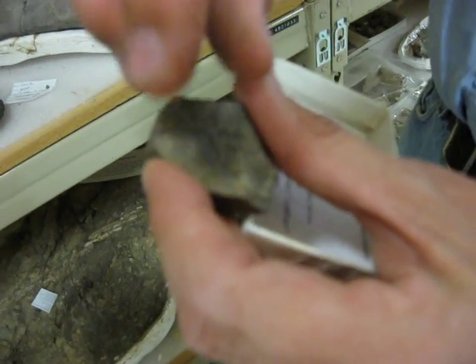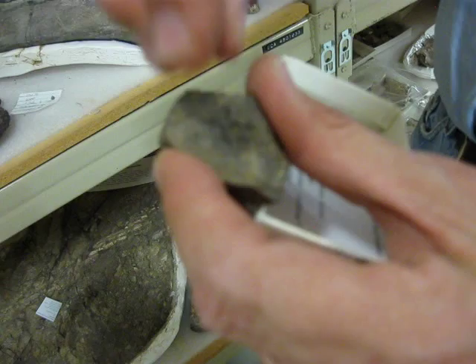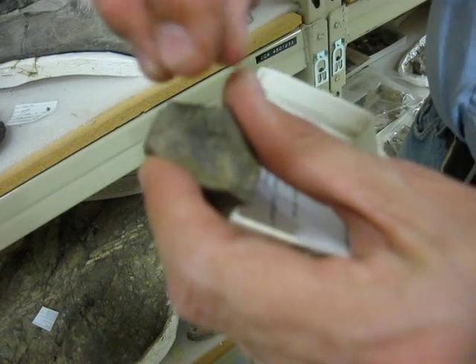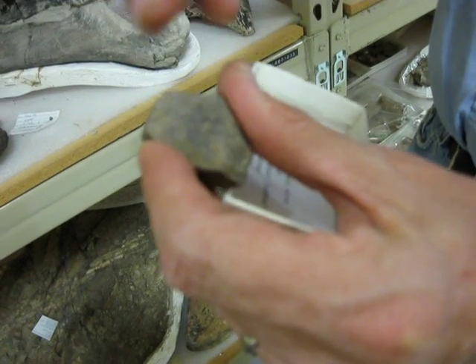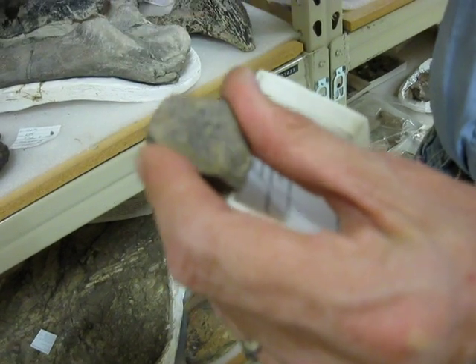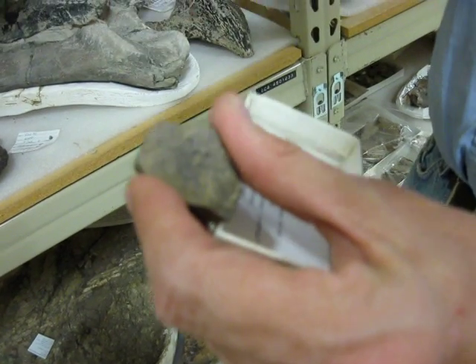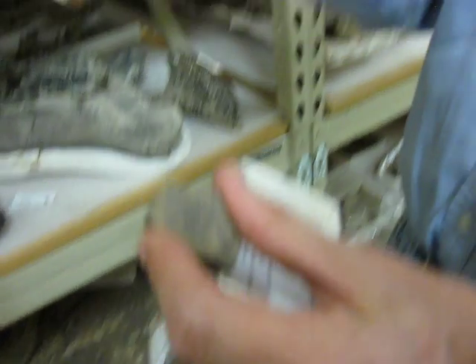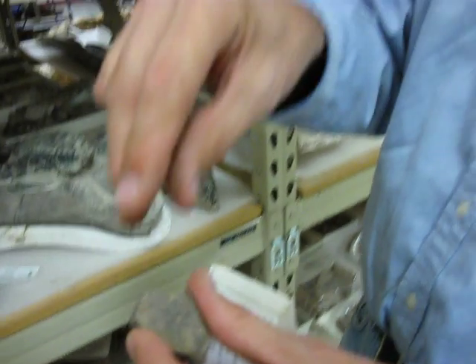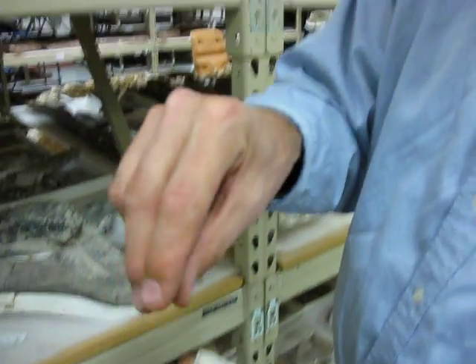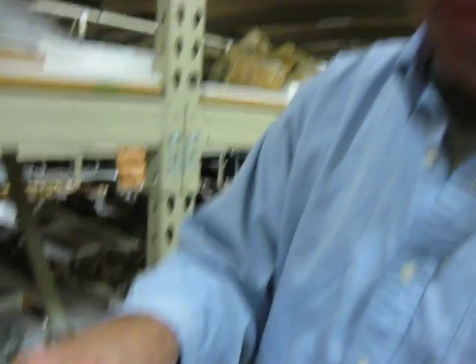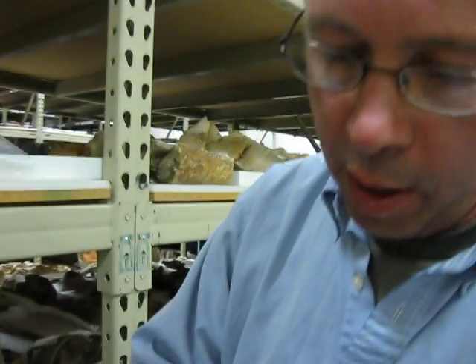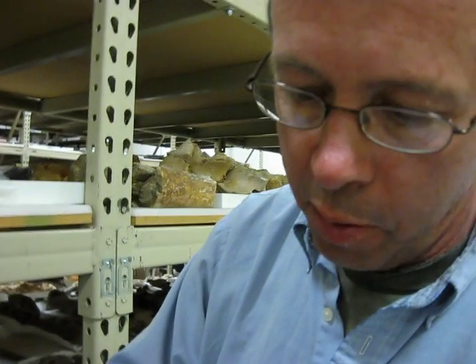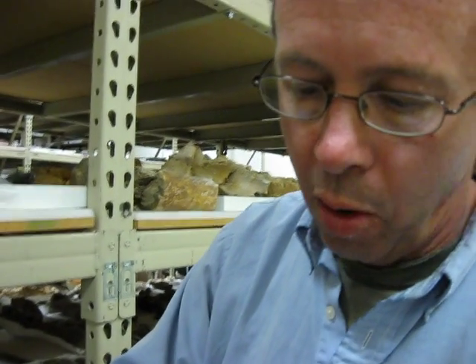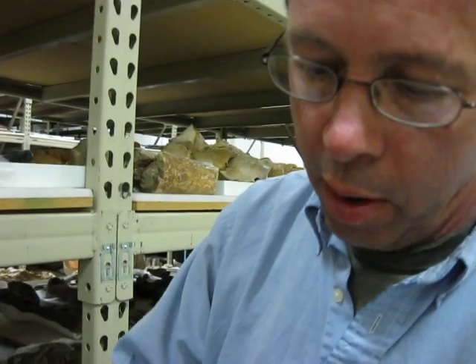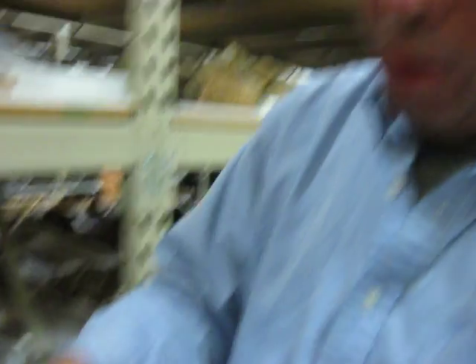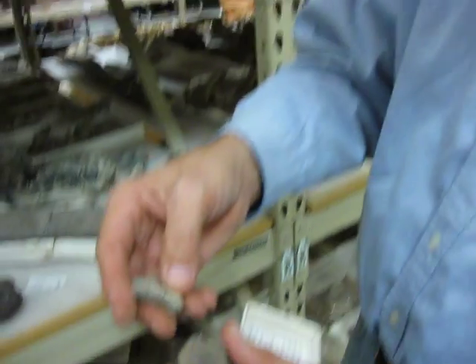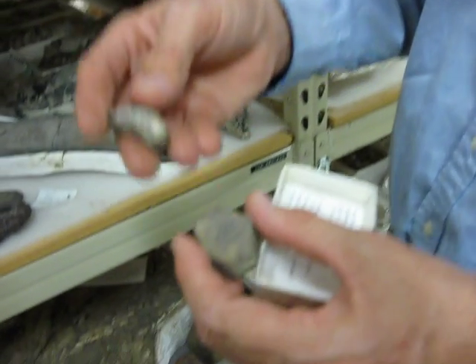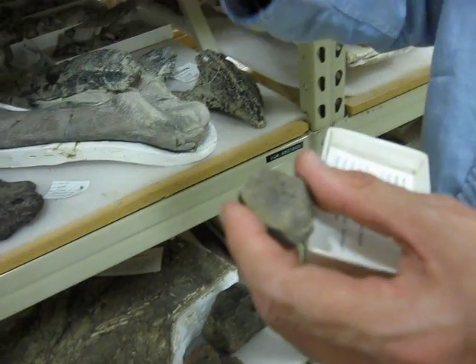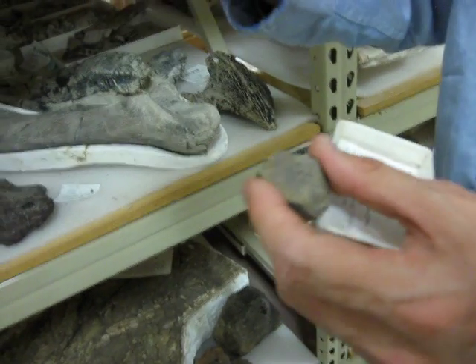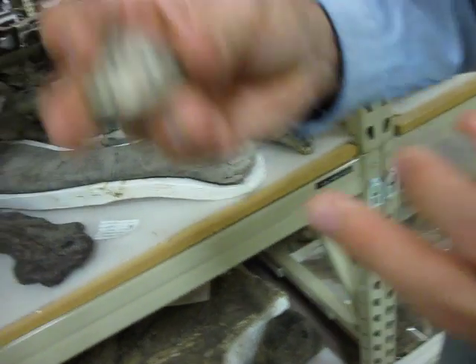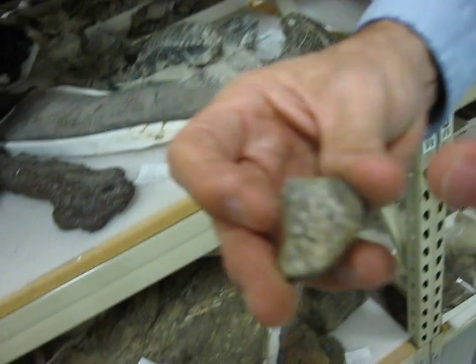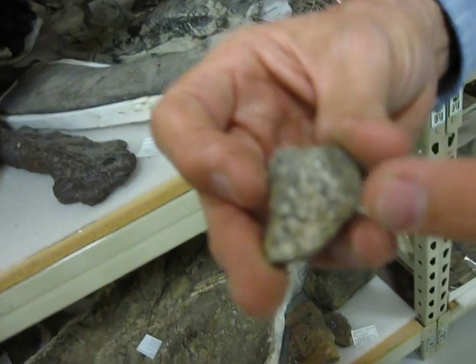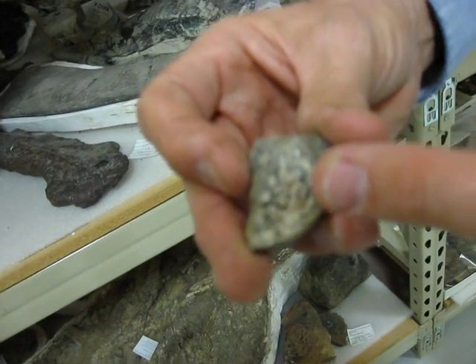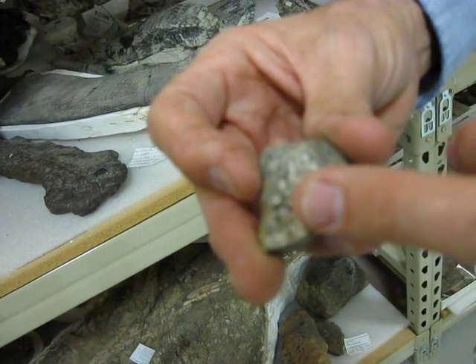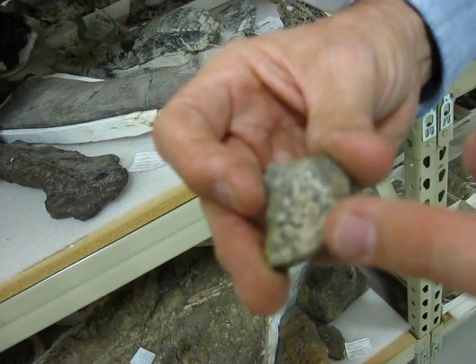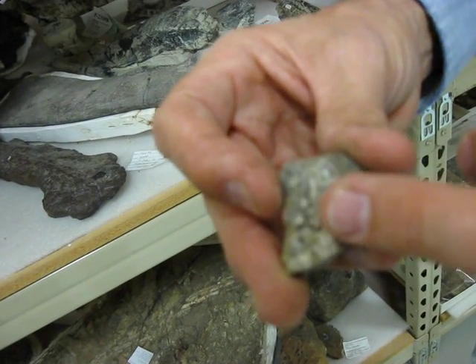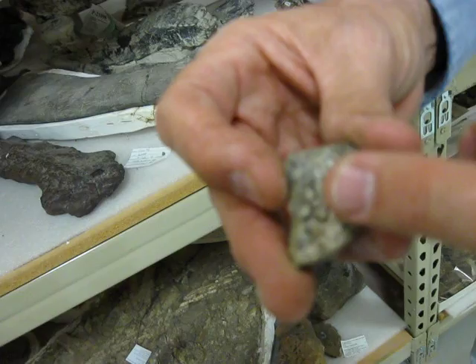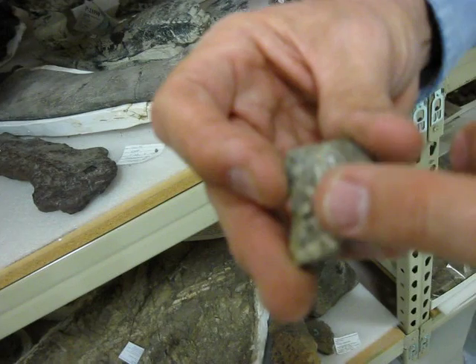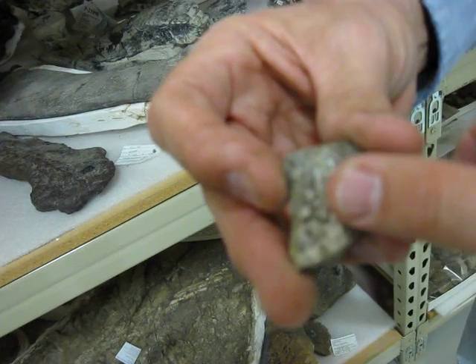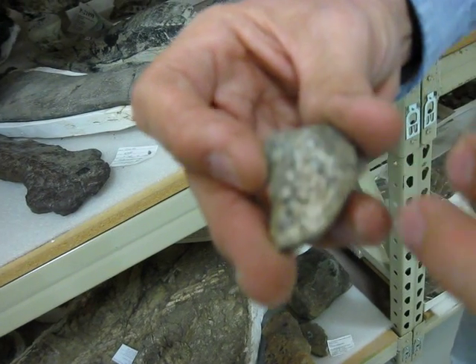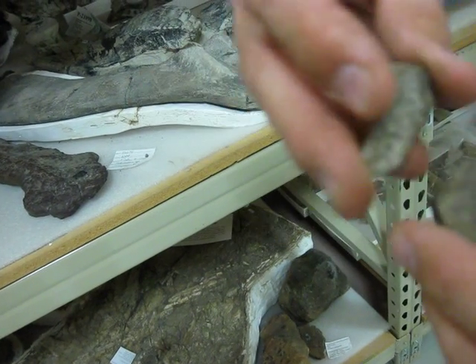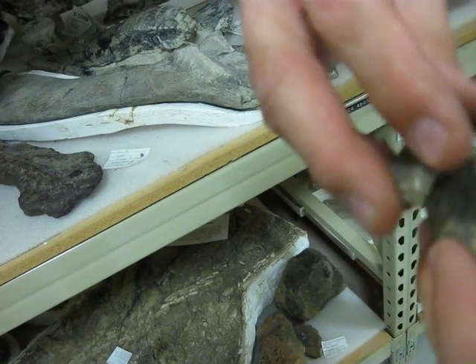They're kind of like a little cupcake form — they're crimped around the edges. And what they are, they're the individual scales. And actually, this piece is kind of cool because here you have the positives filled in and the negatives.